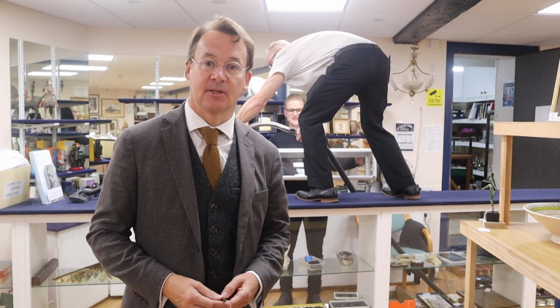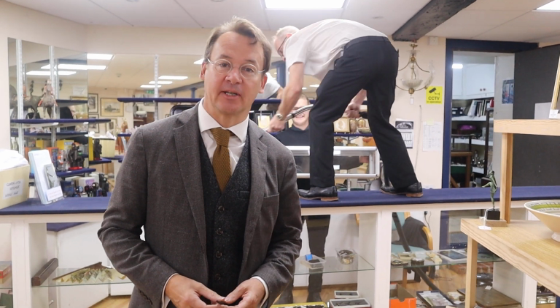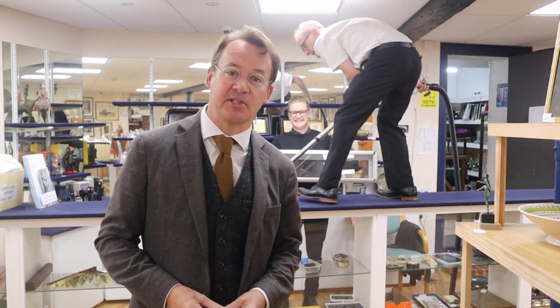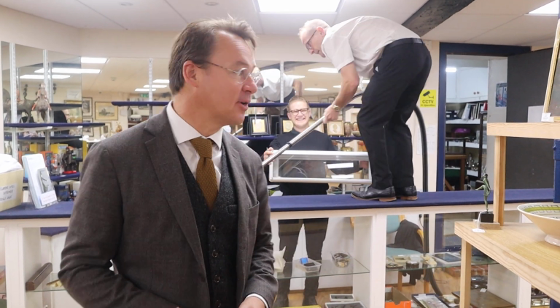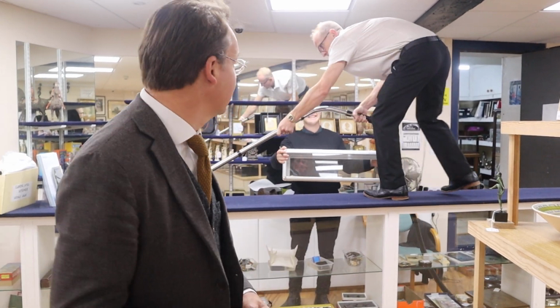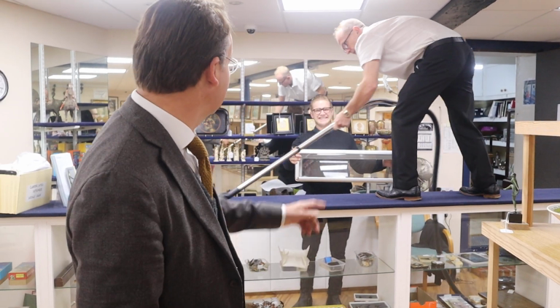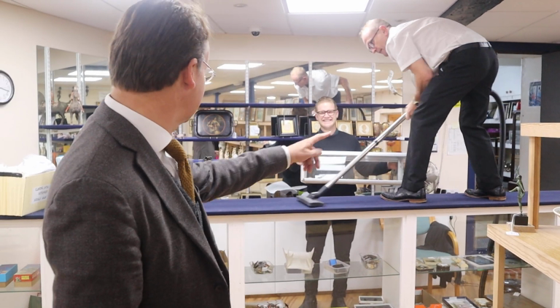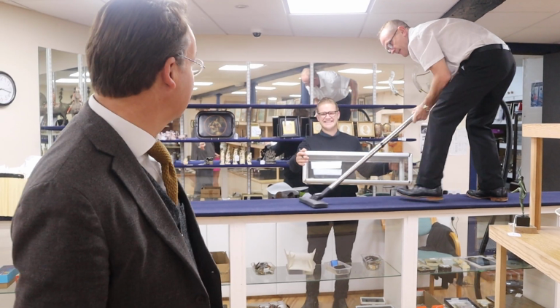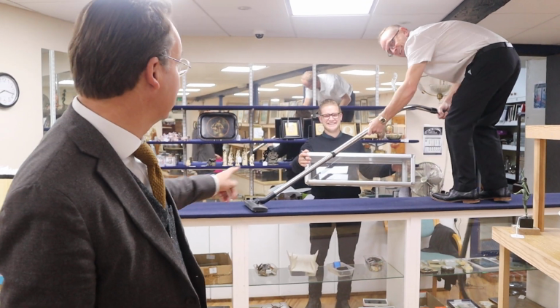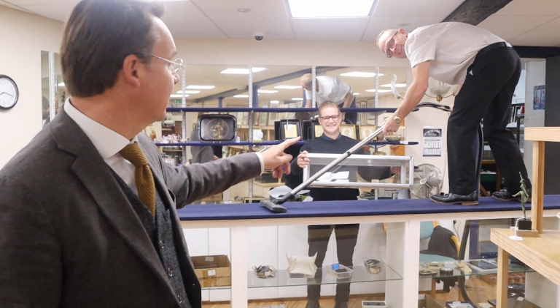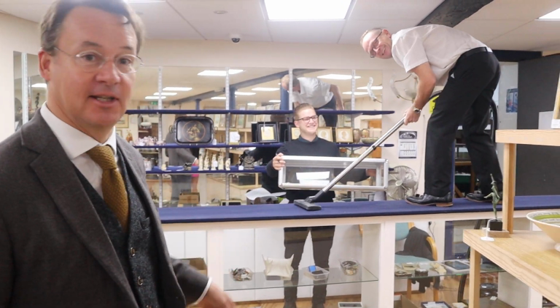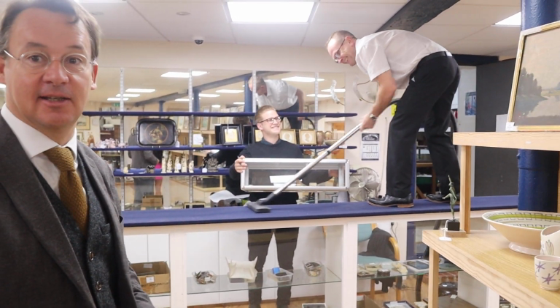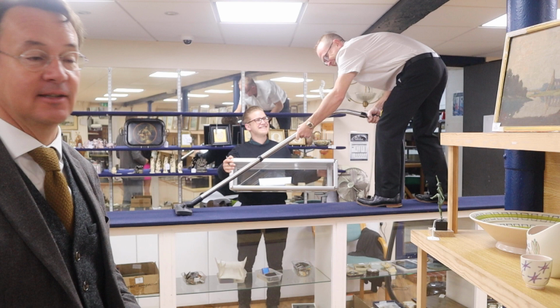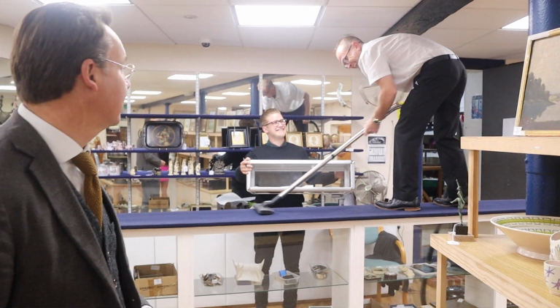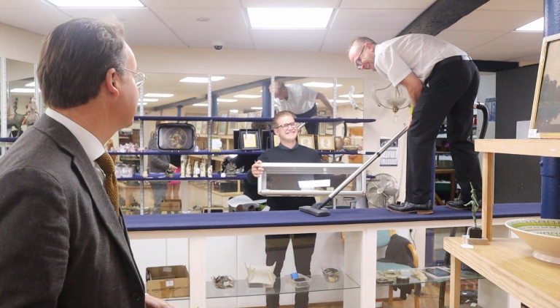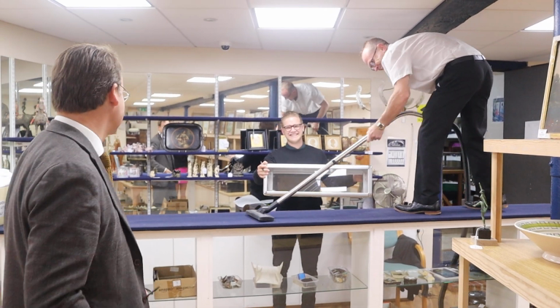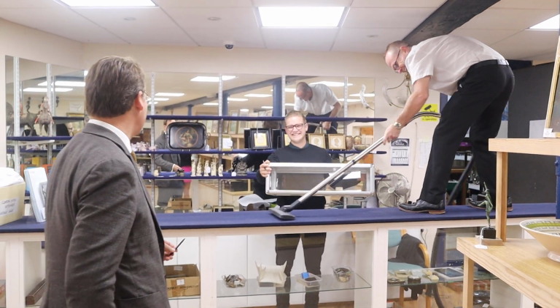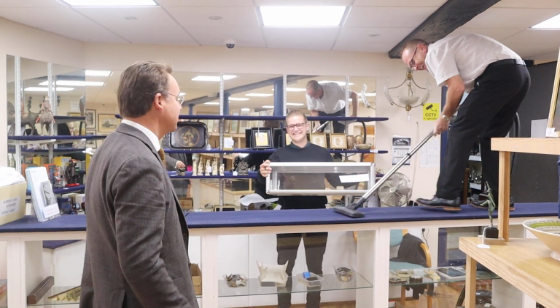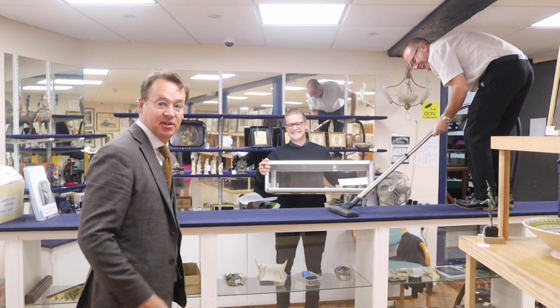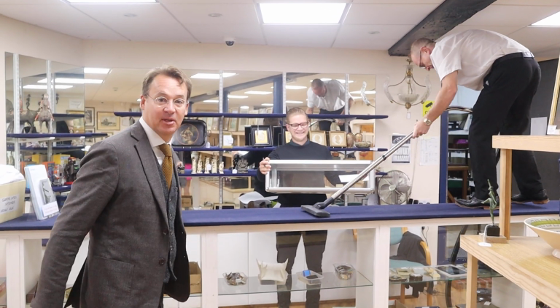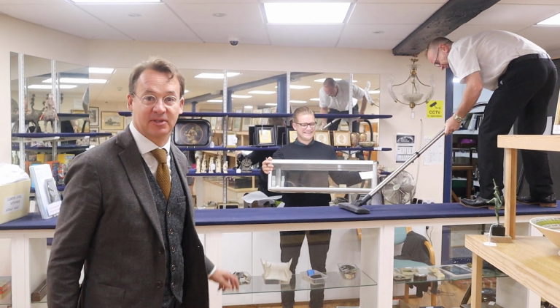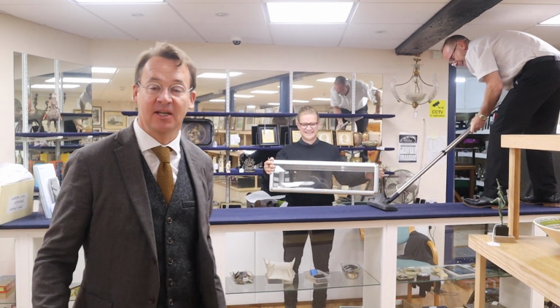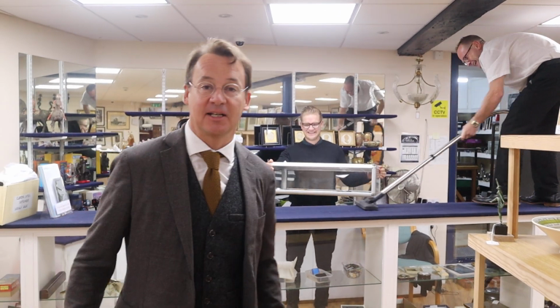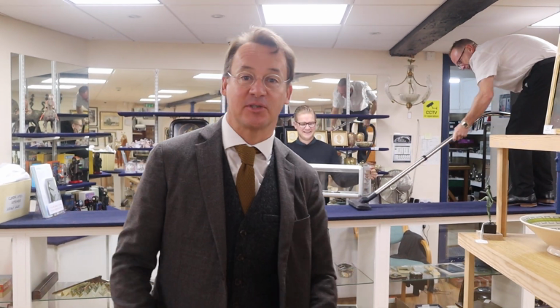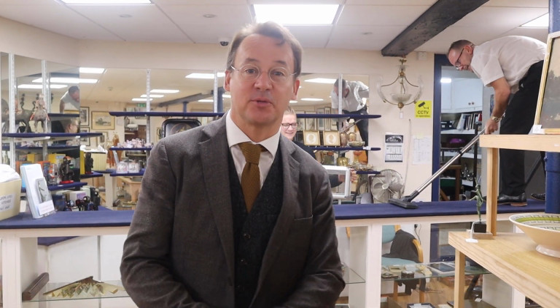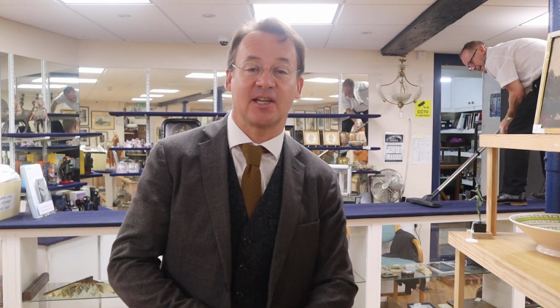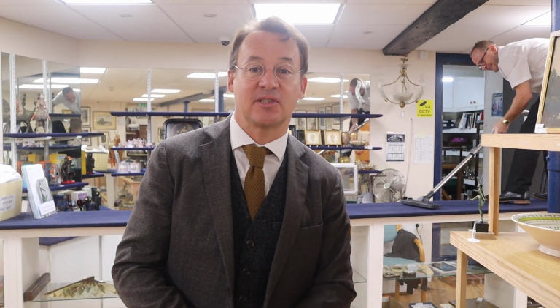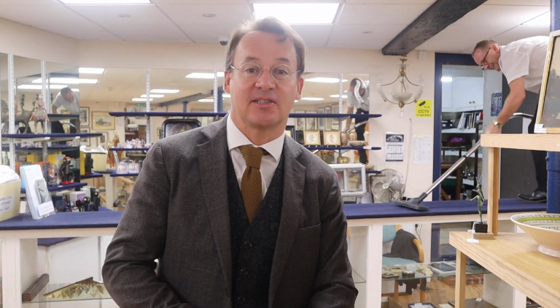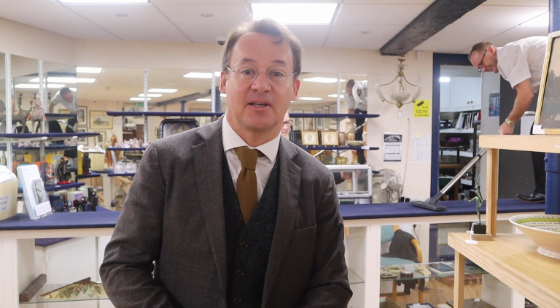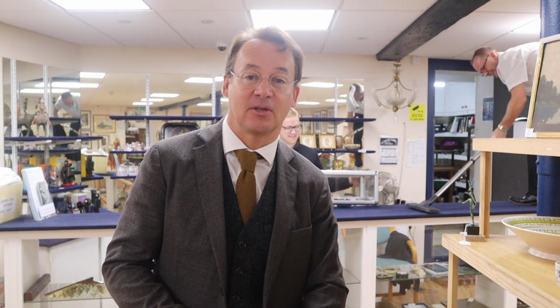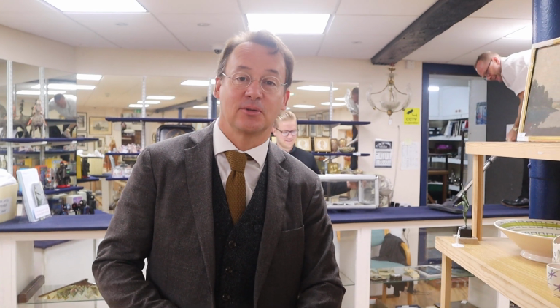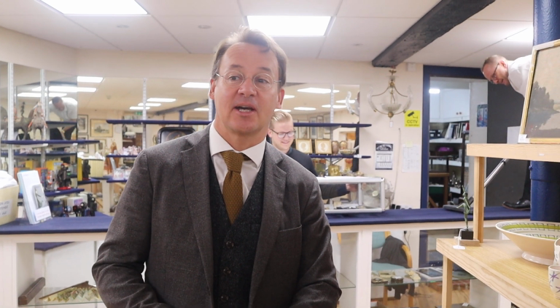Good morning, Gorringes is here with you. We're just doing a little bit of in-house cleaning here. The team is making sure everything is clean and presentable to customers beyond all doubt.